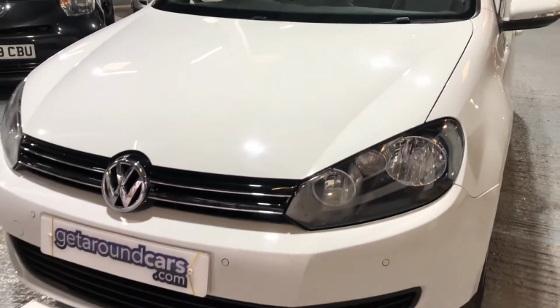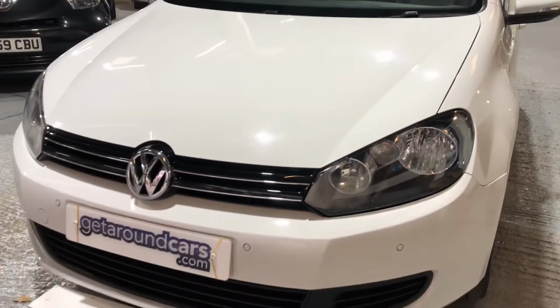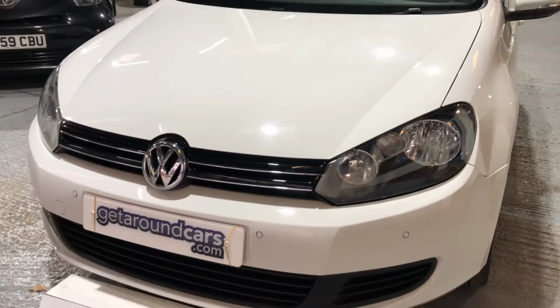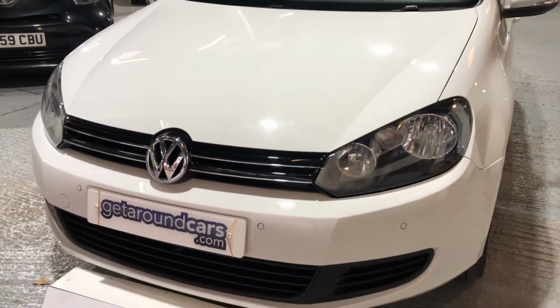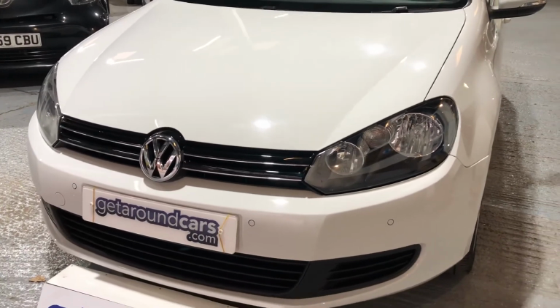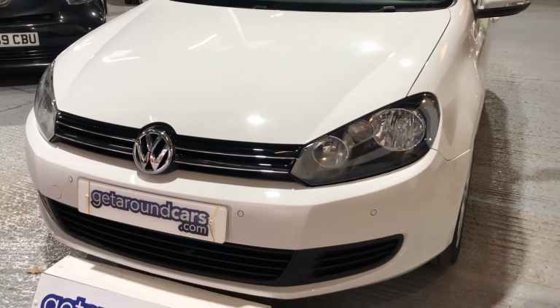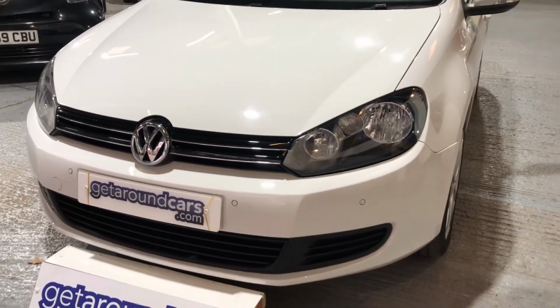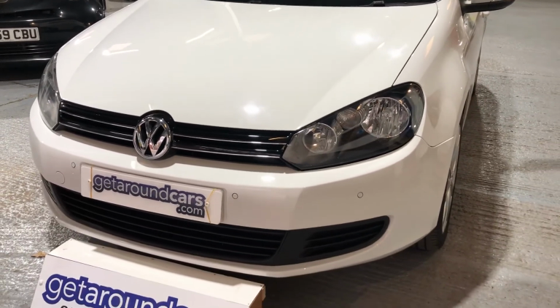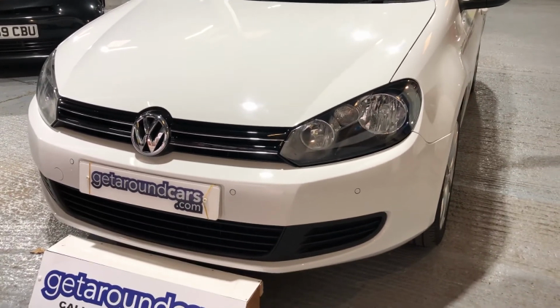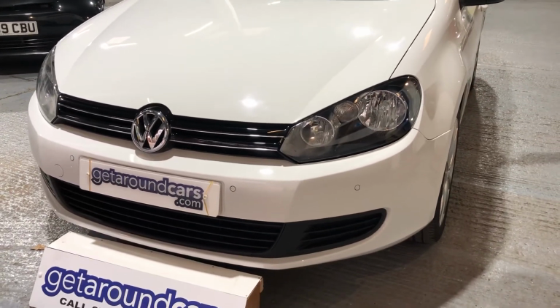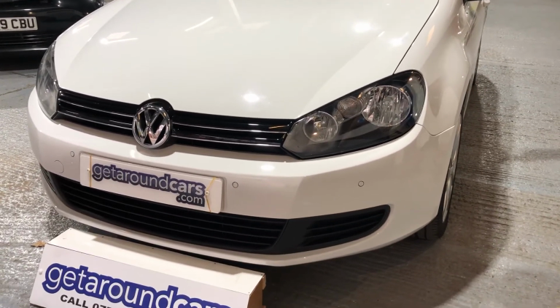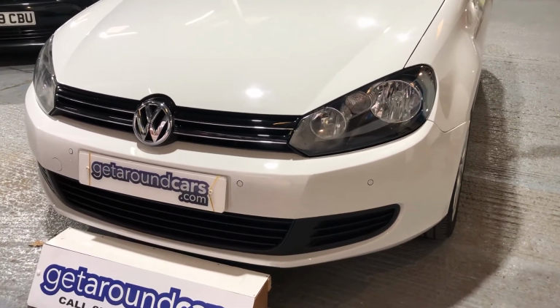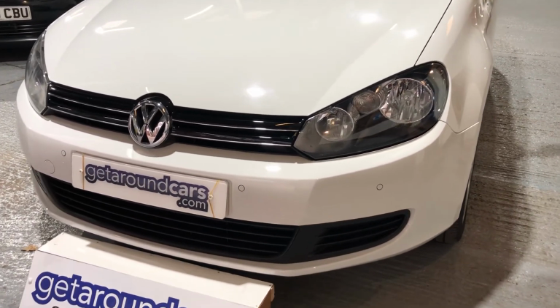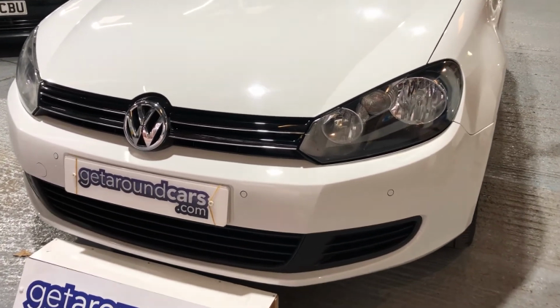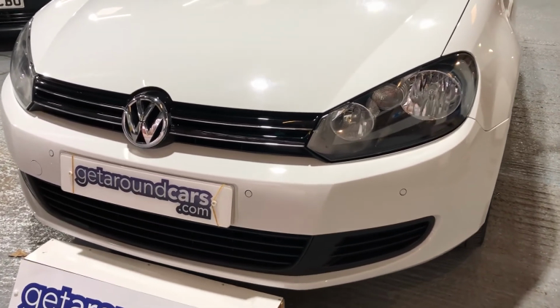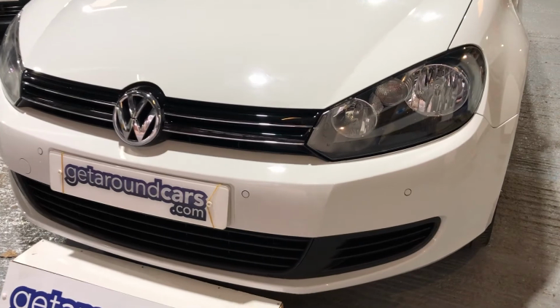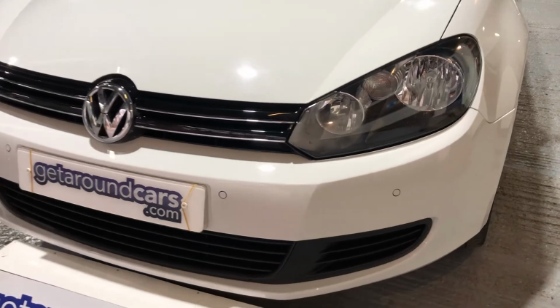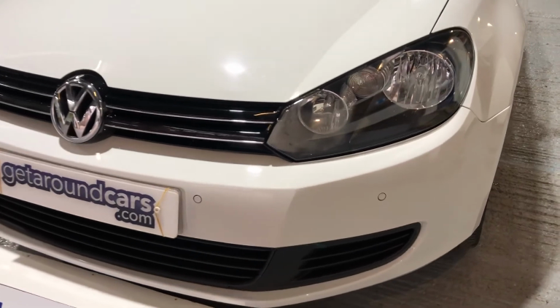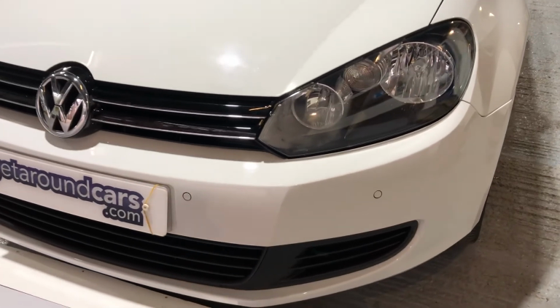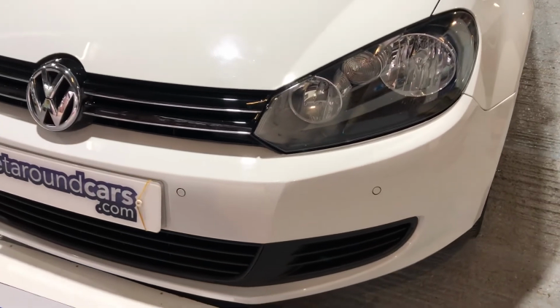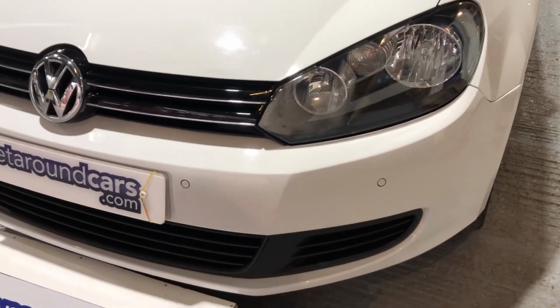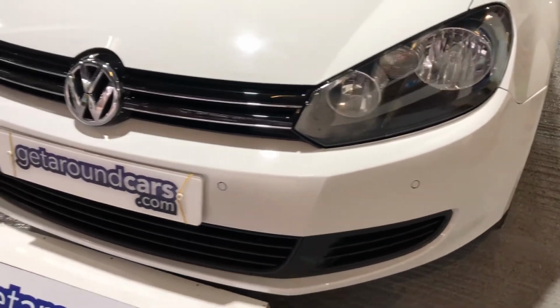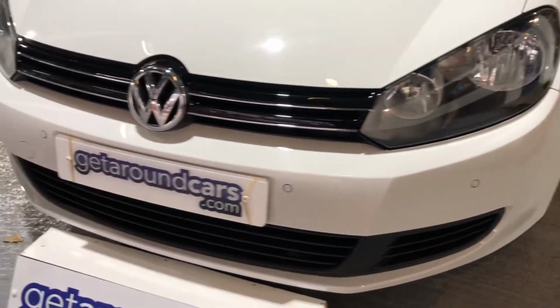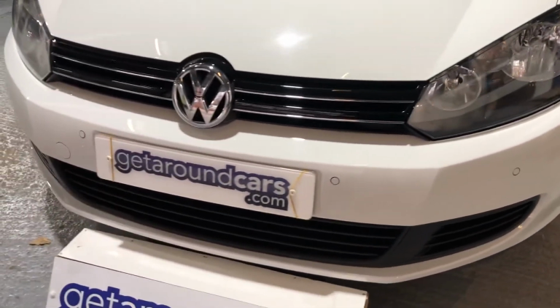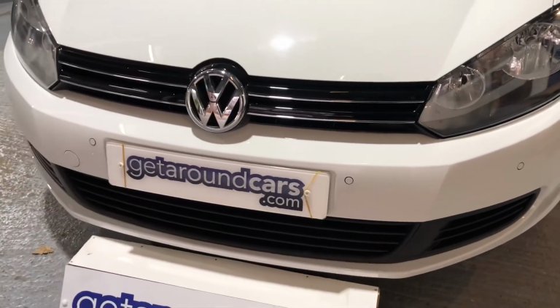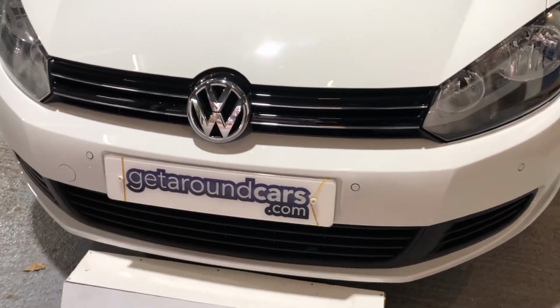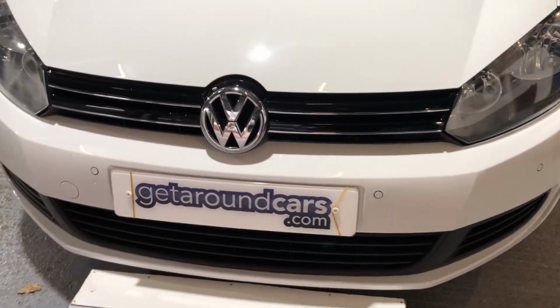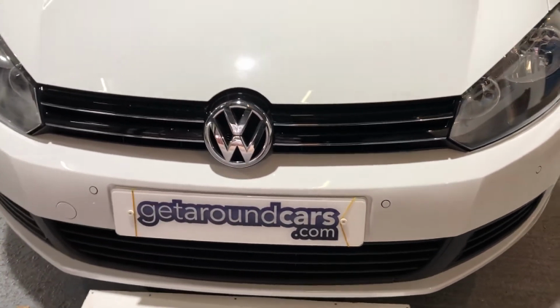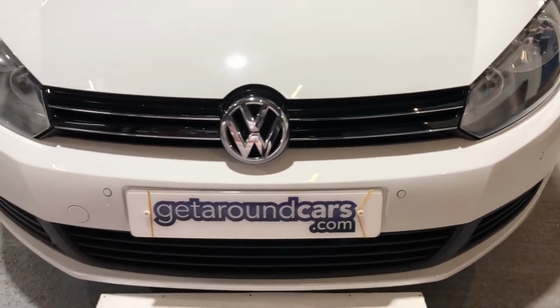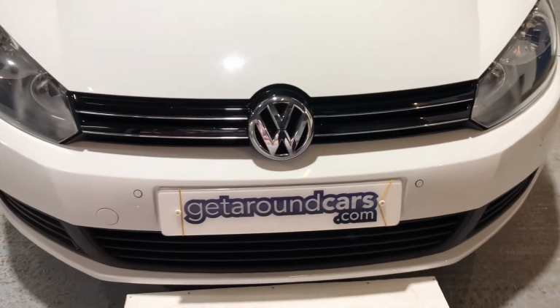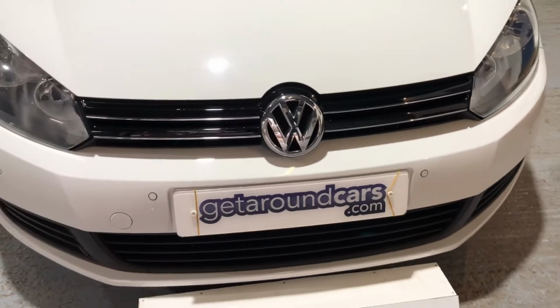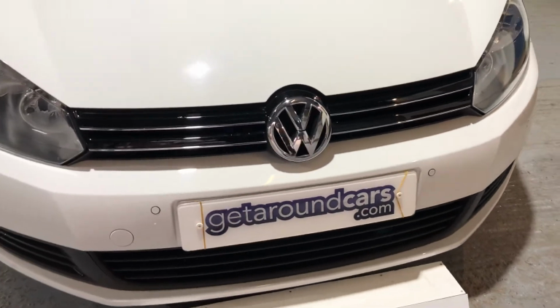Now this particular one is the Blue Motion Technology. It has front parking sensors and it also has rear parking sensors, but we'll come to that as we go around.